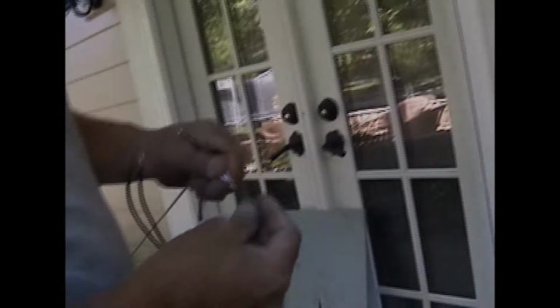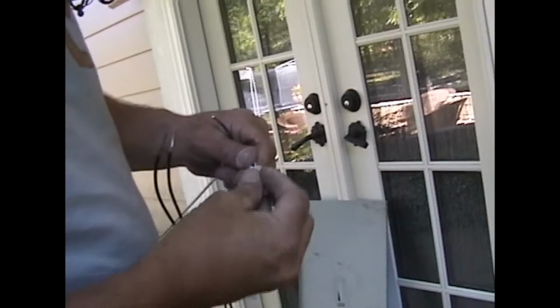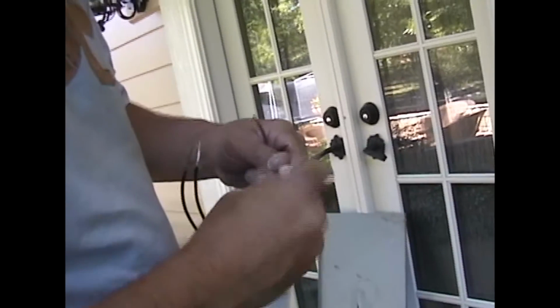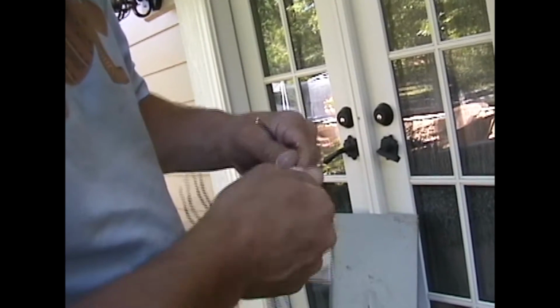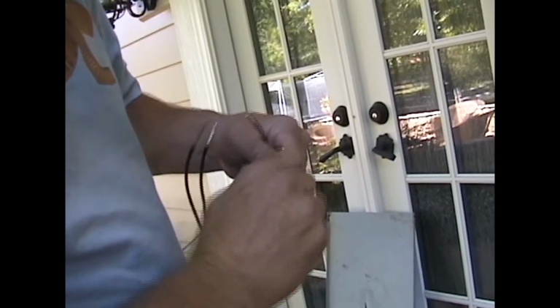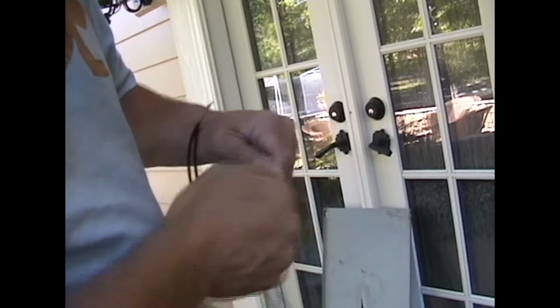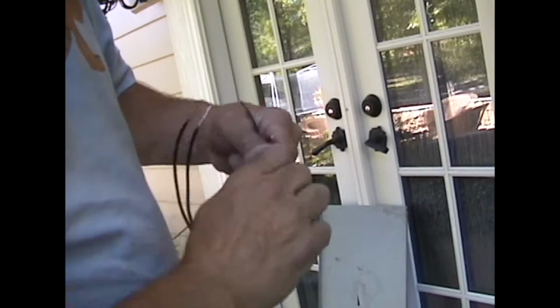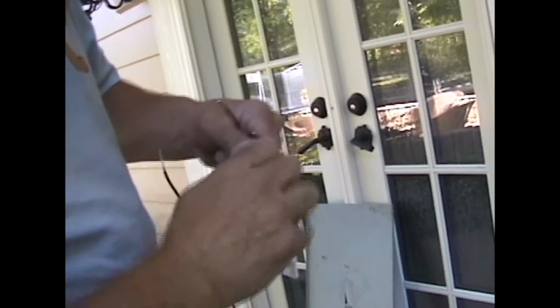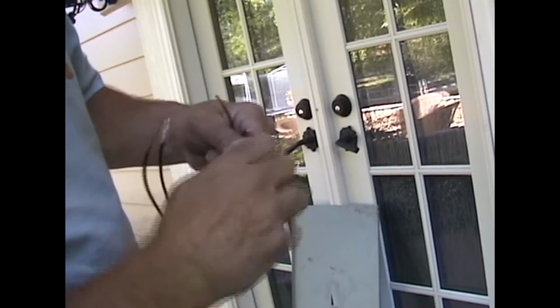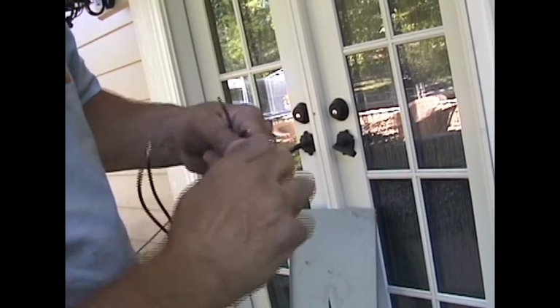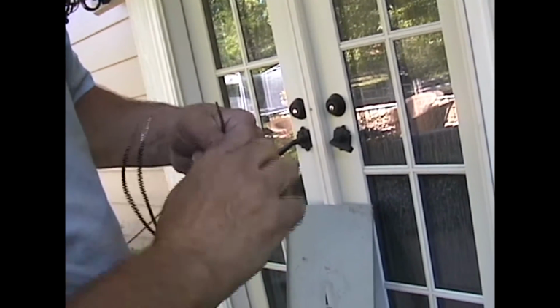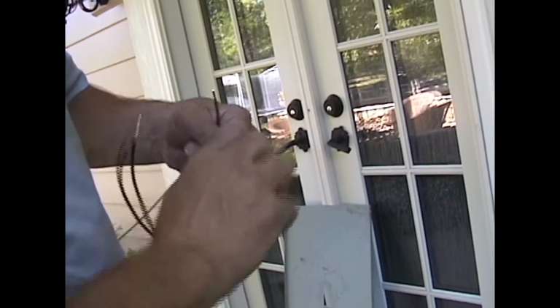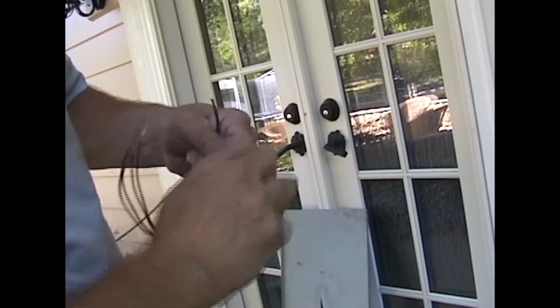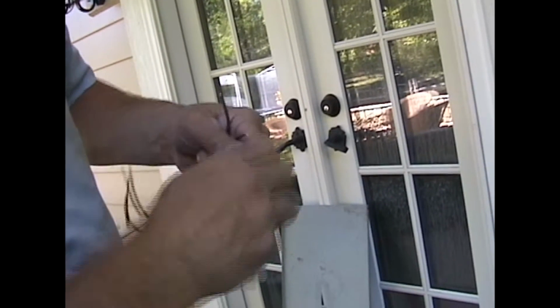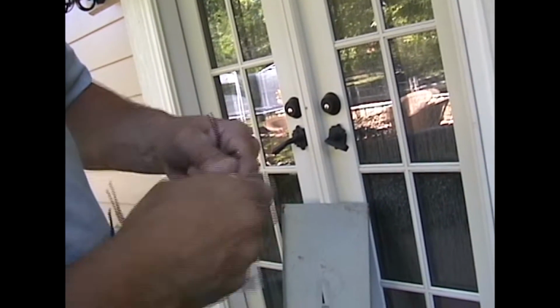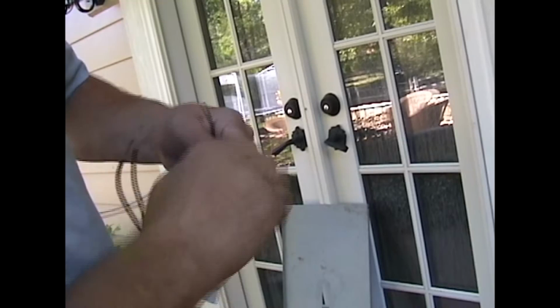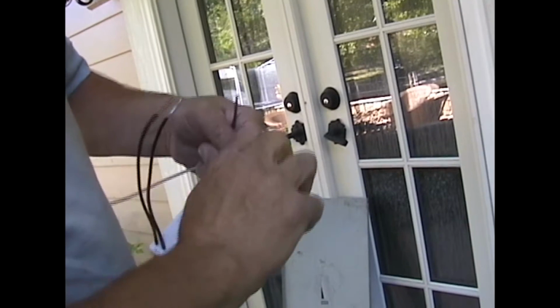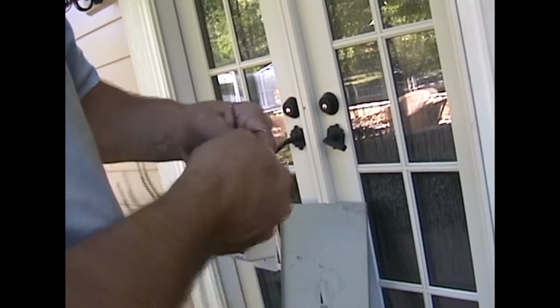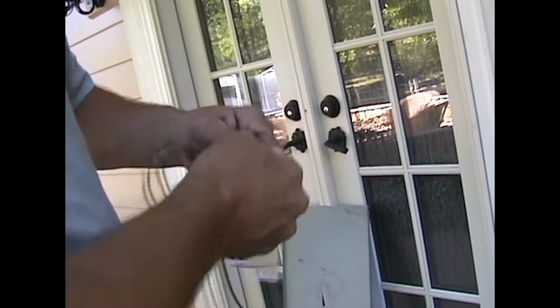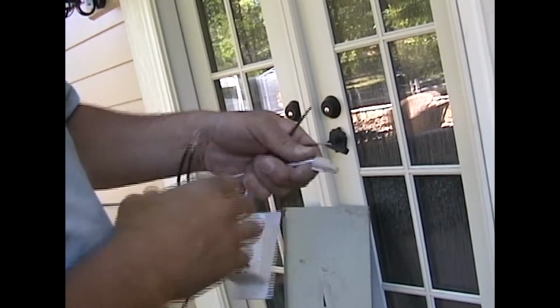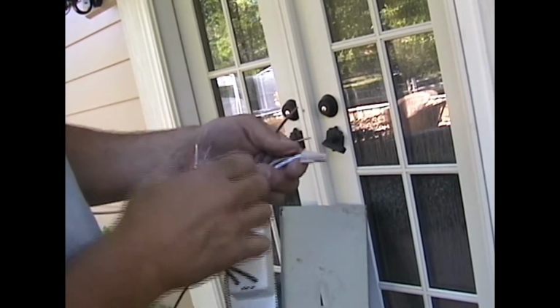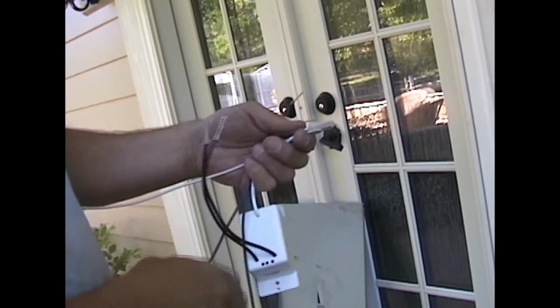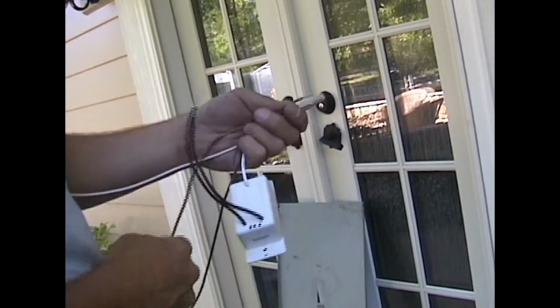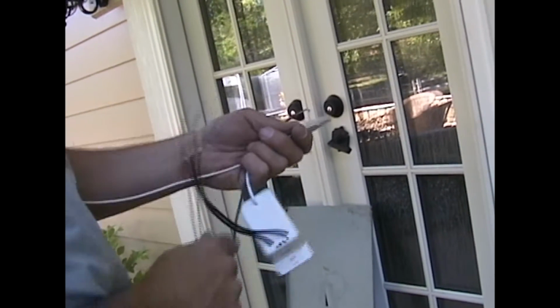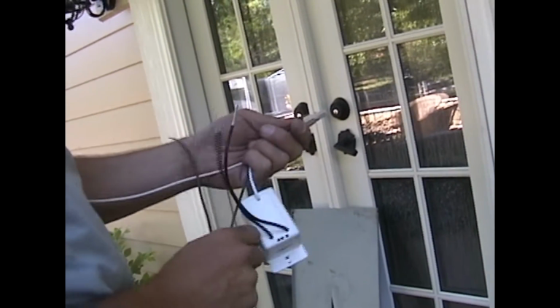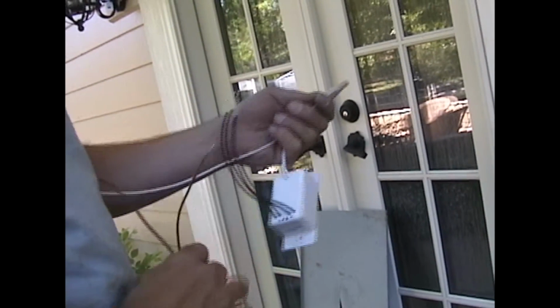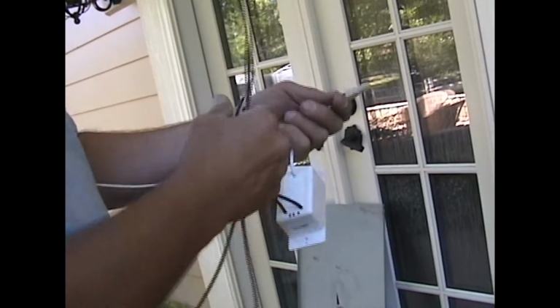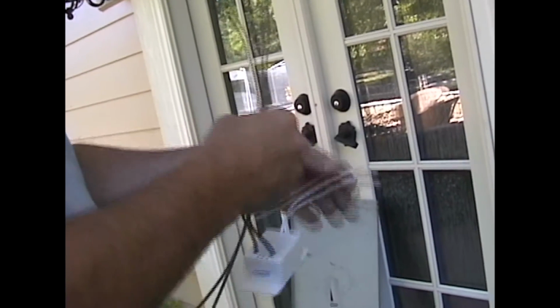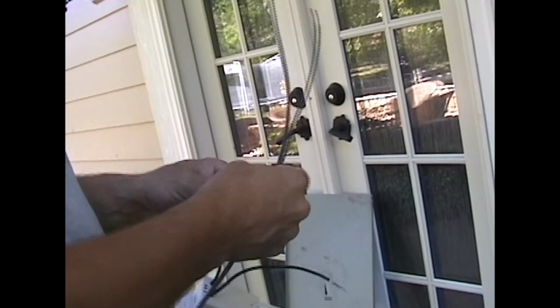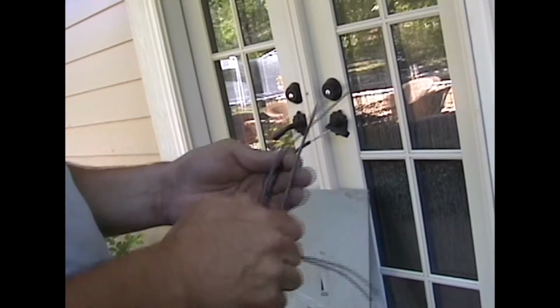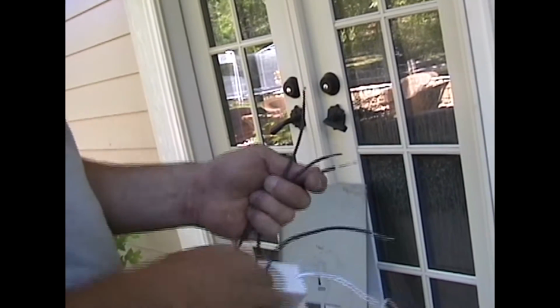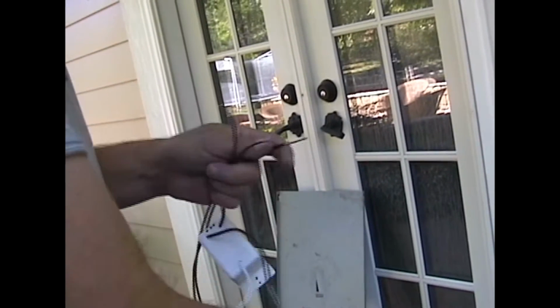So this is just an installation of a phase coupler in an existing panel. We just need to extend the length of the leads. He's putting splices on here so he can get a longer cable on it.